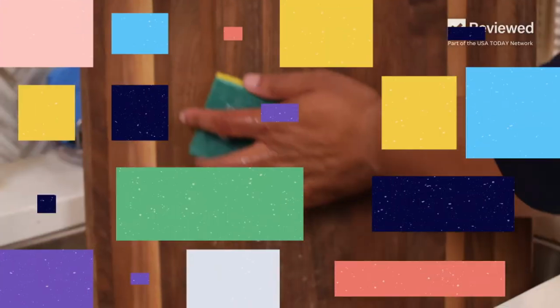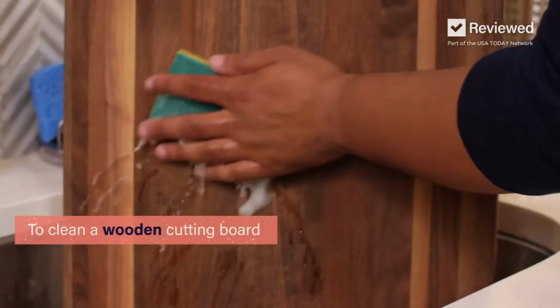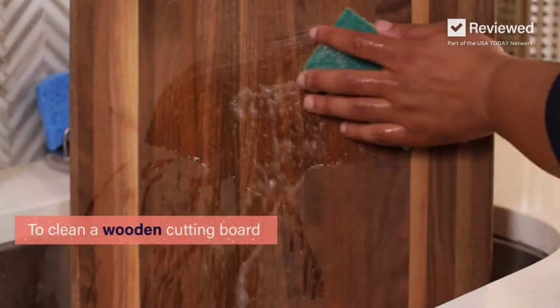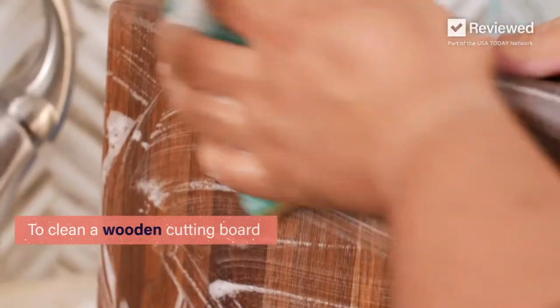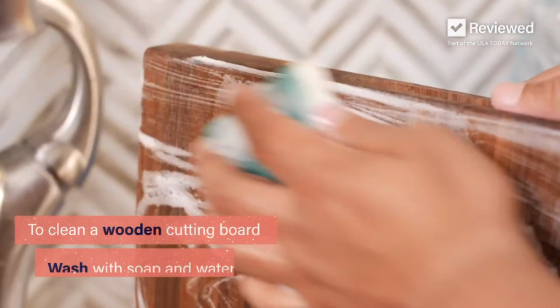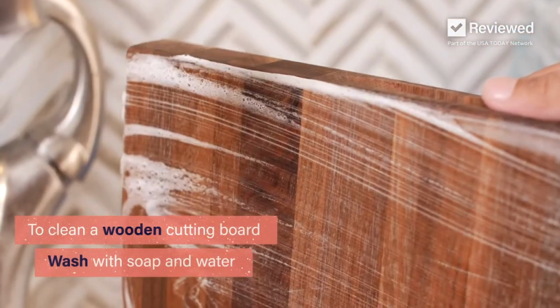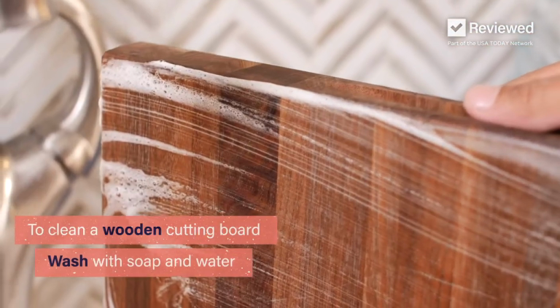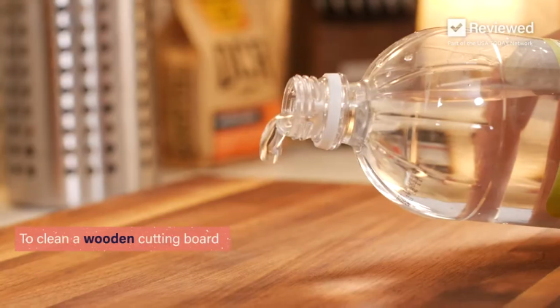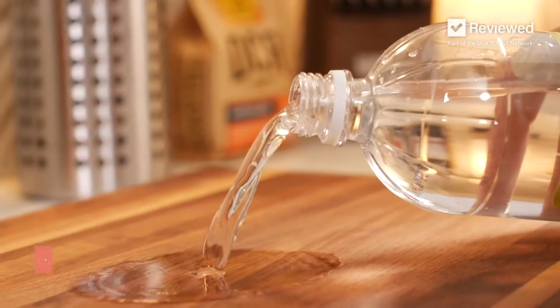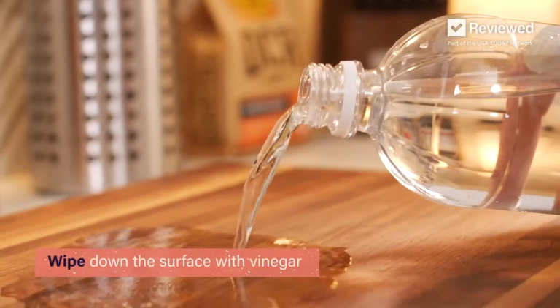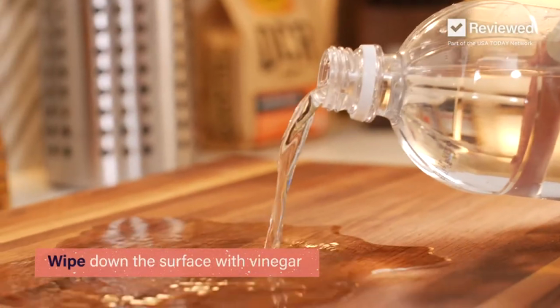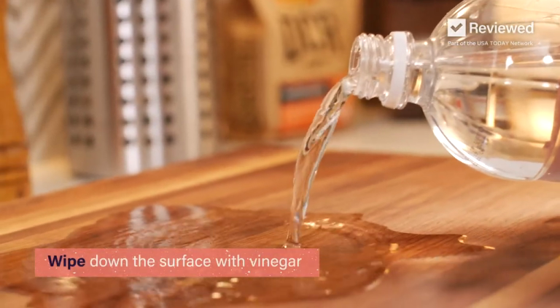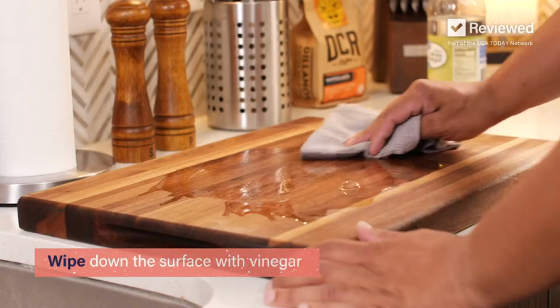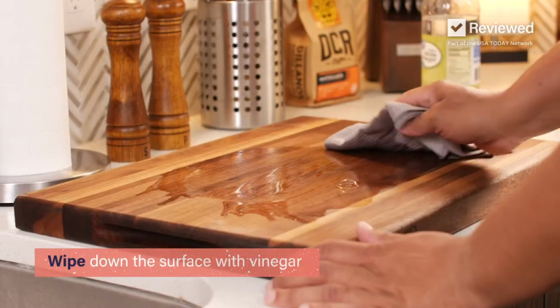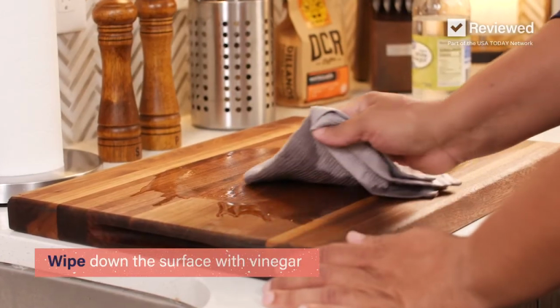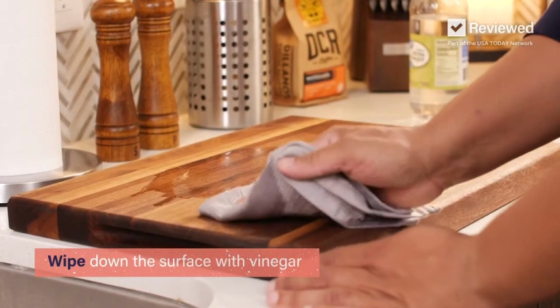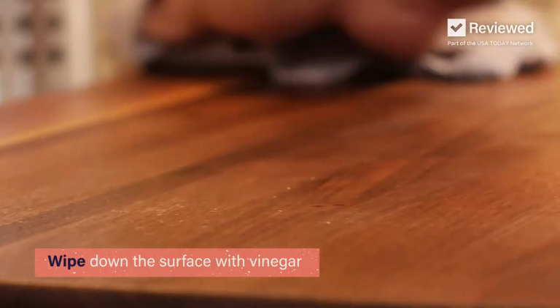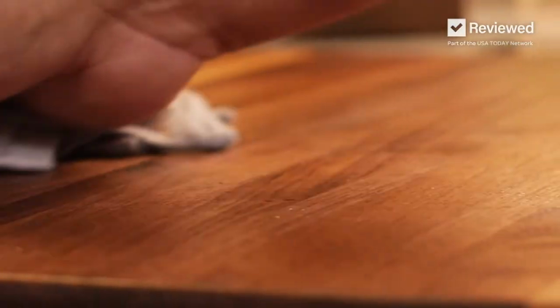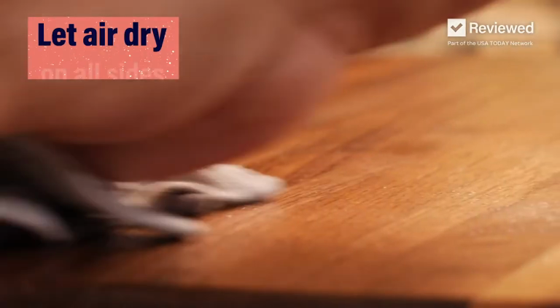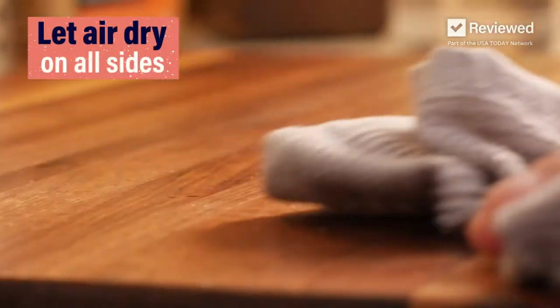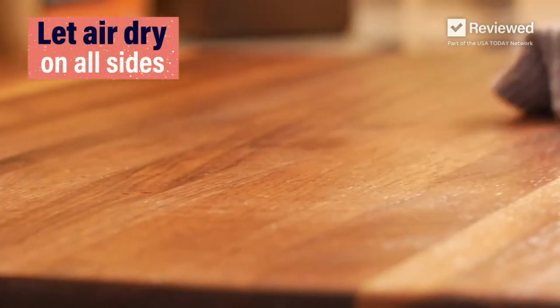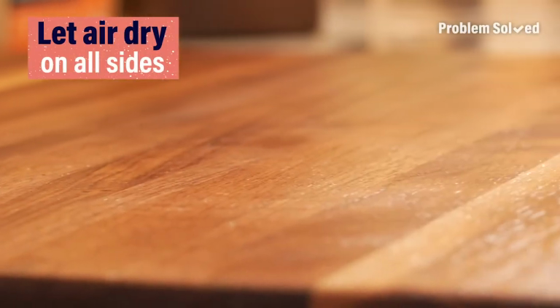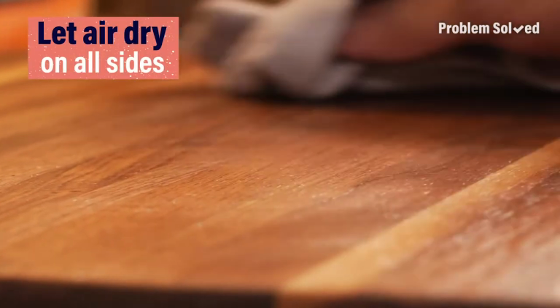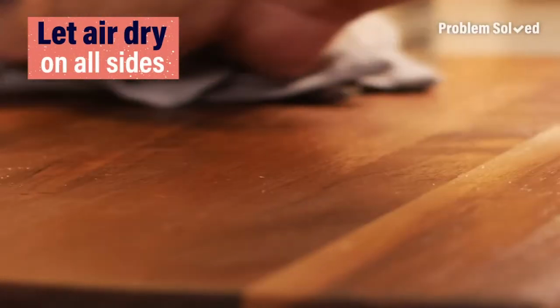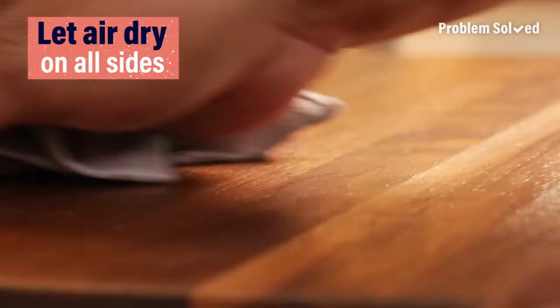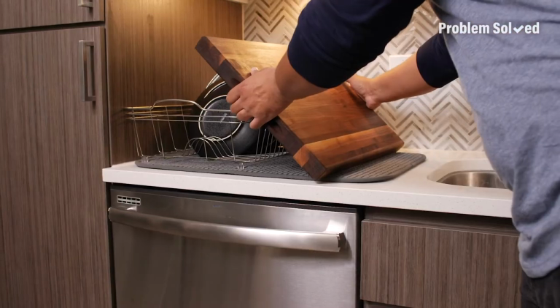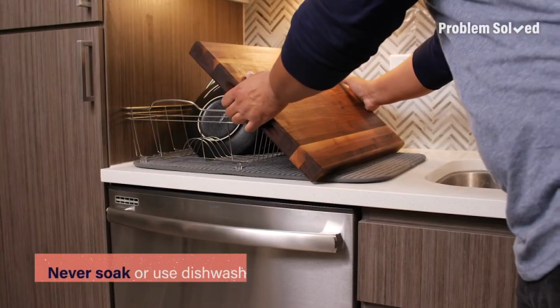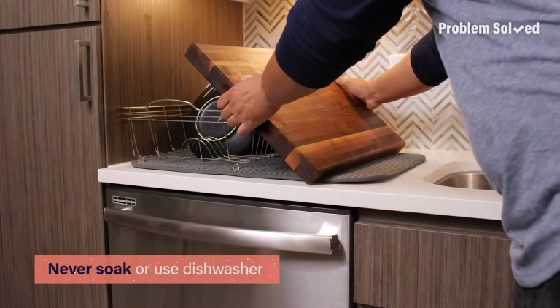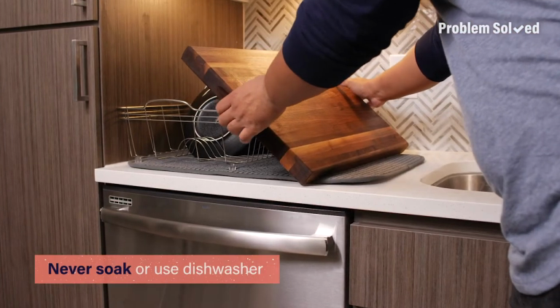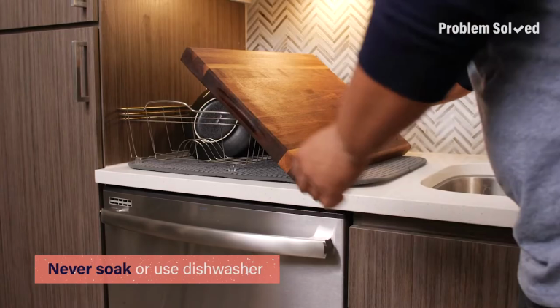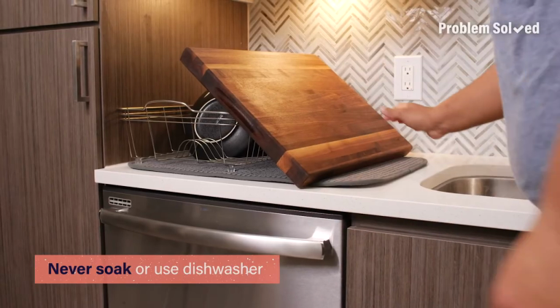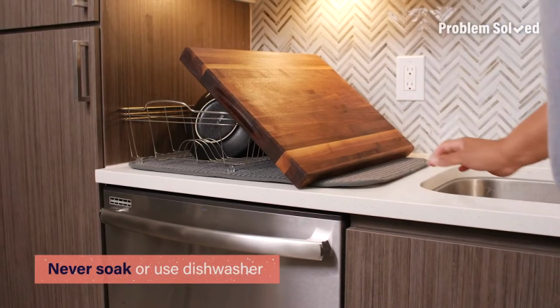To clean your wood cutting boards after each use, use soap and water. Then wipe down the surface of the board with vinegar and a clean rag. Let the board completely air dry before storing. Never ever soak a wood cutting board and avoid putting them in the dishwasher — this will cause warping, cracking,